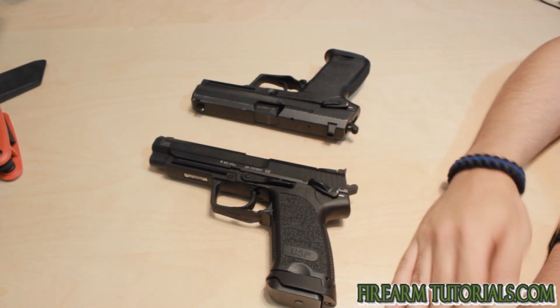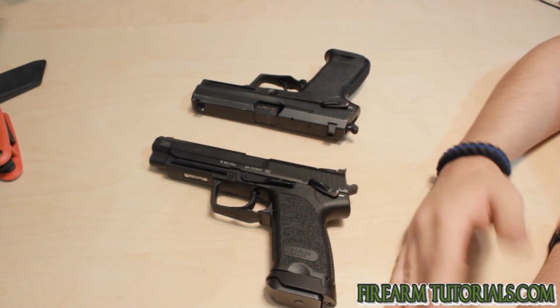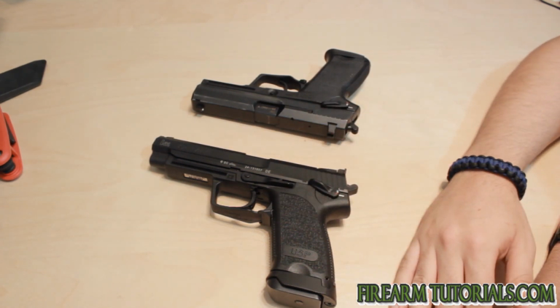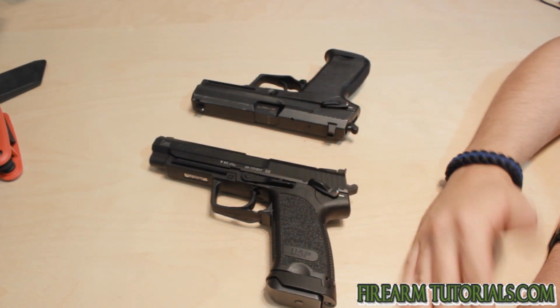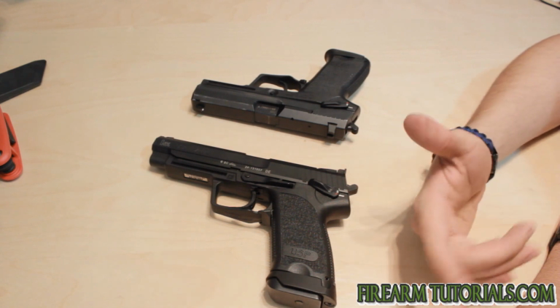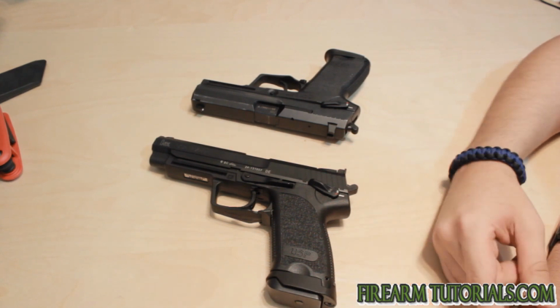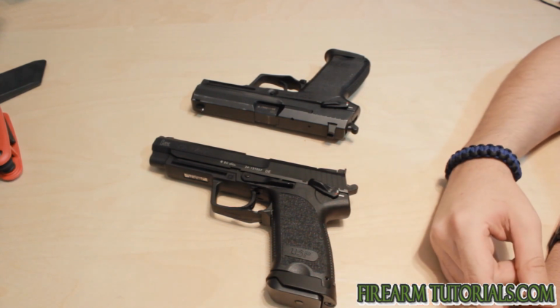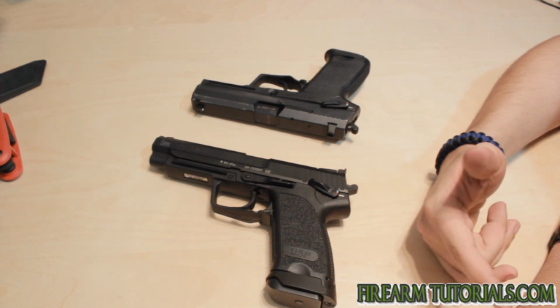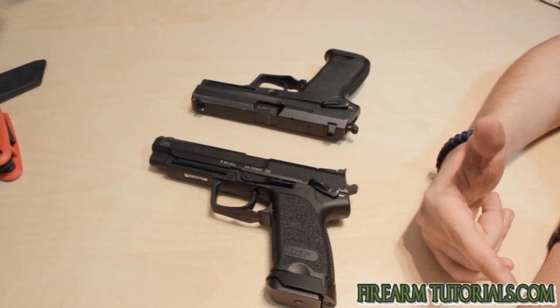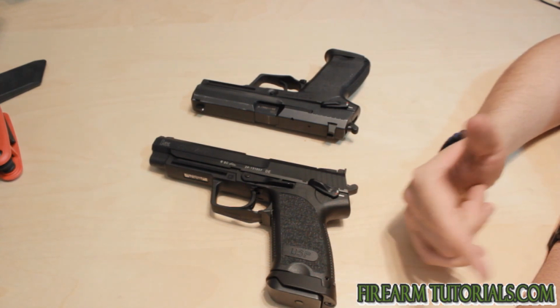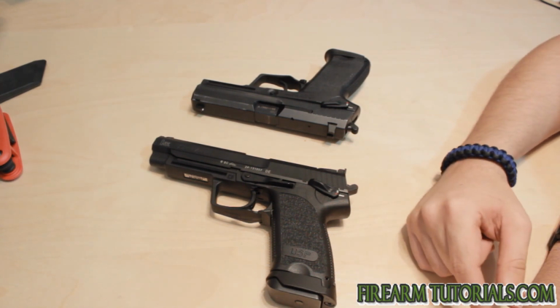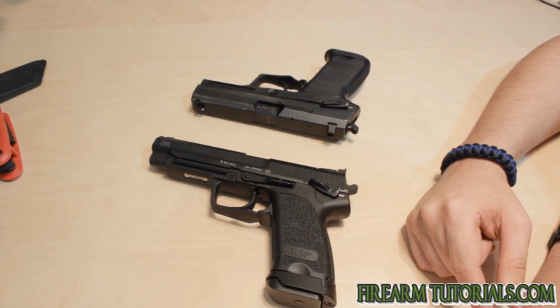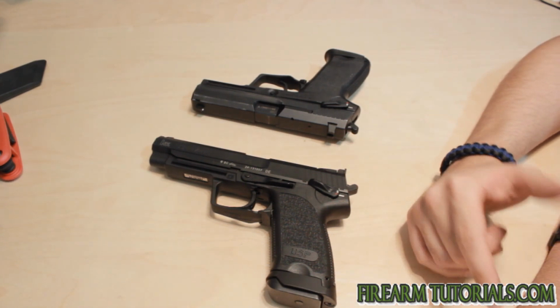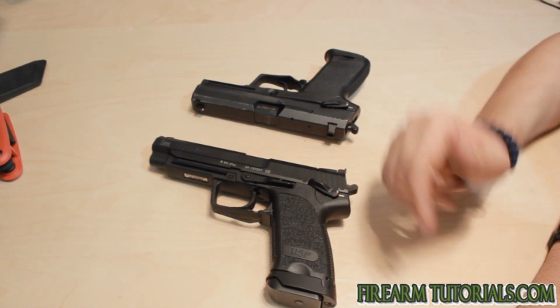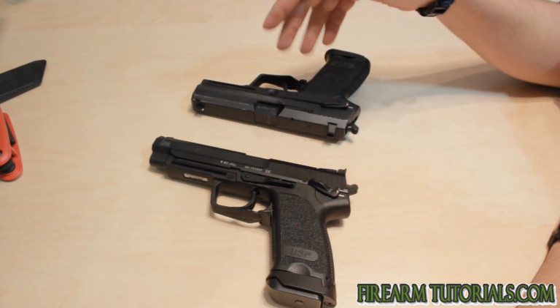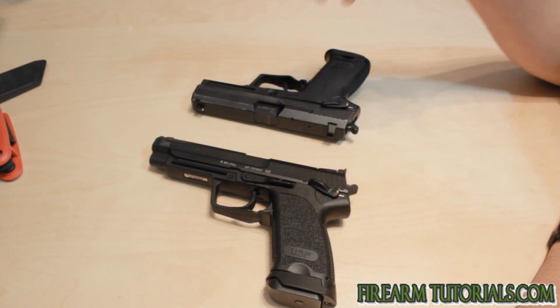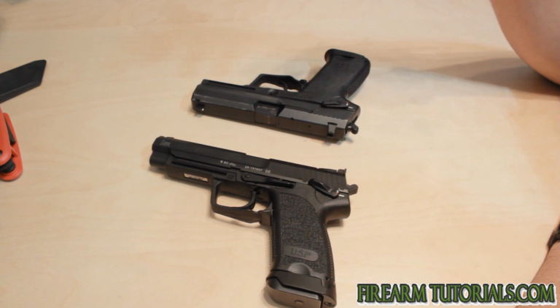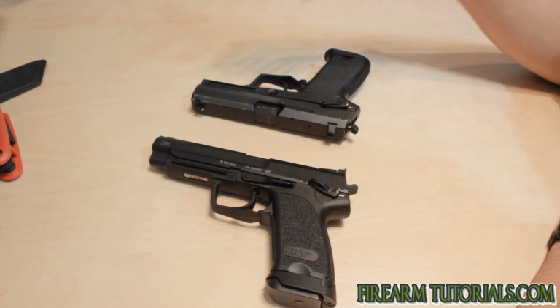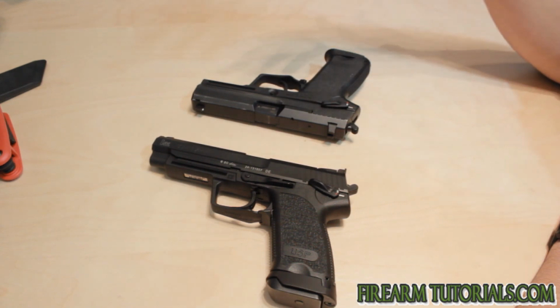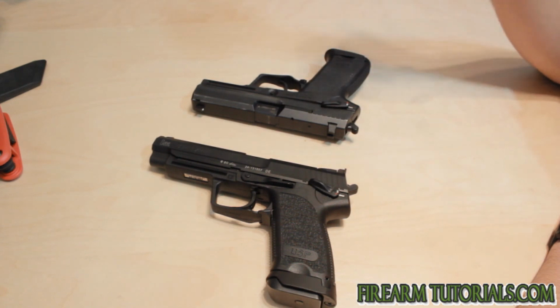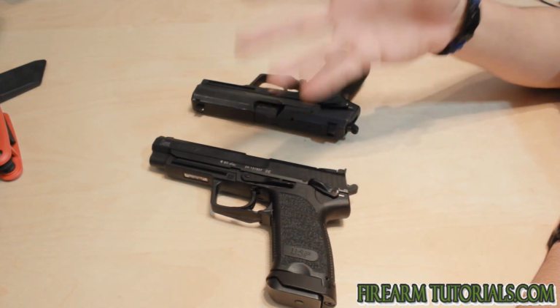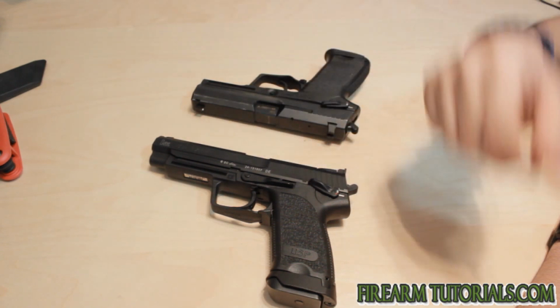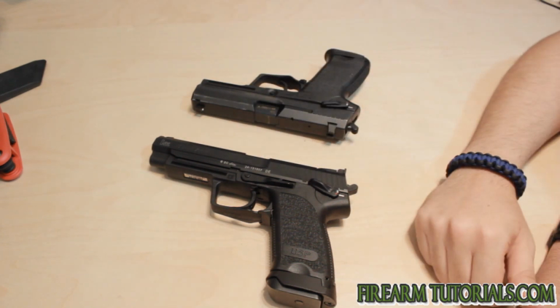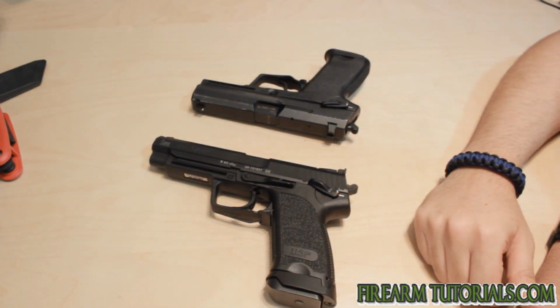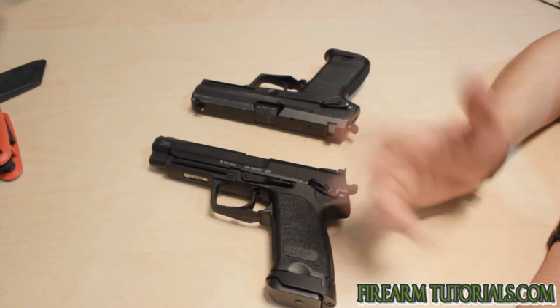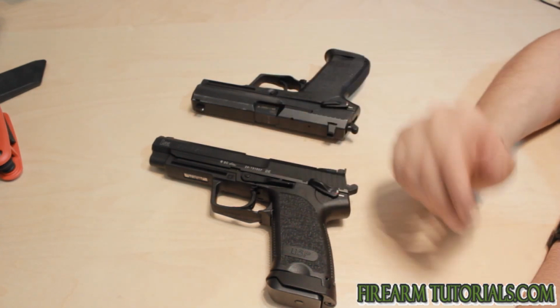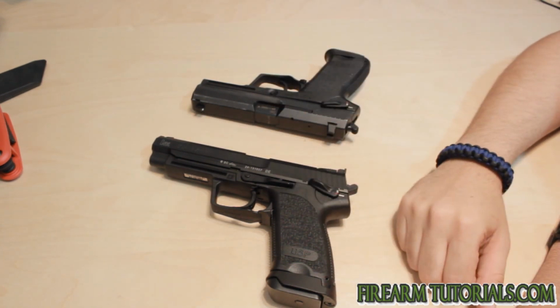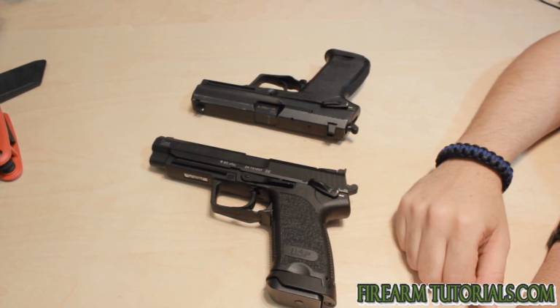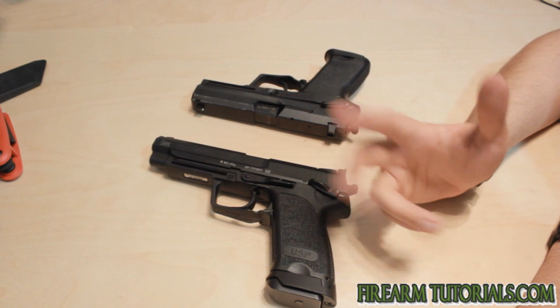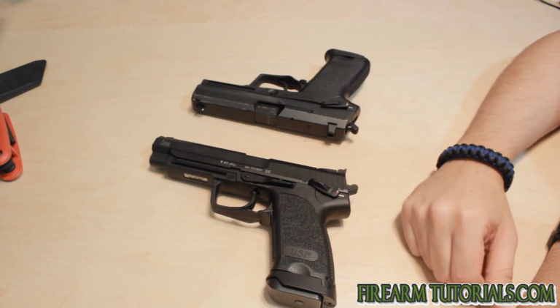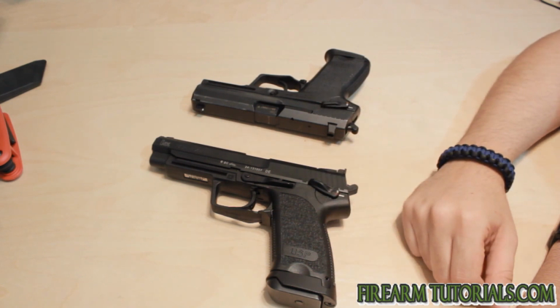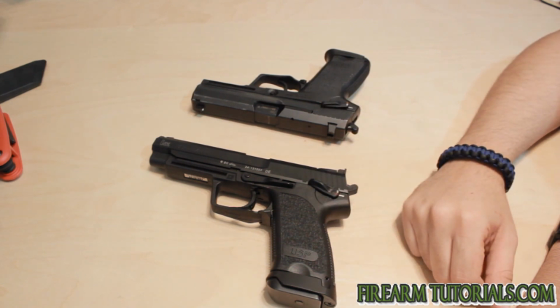Match triggers have several characteristics. One, they're usually a lighter pull — so whereas a standard one might be five and a half pounds, a match trigger is going to be a pound, pound and a half, maybe two pounds lighter than that.